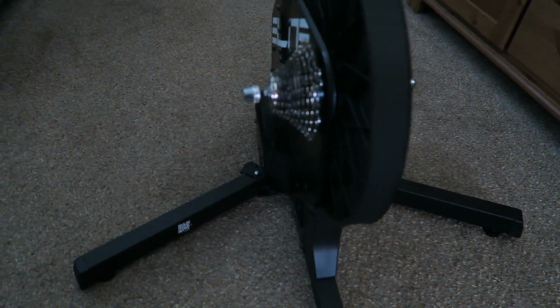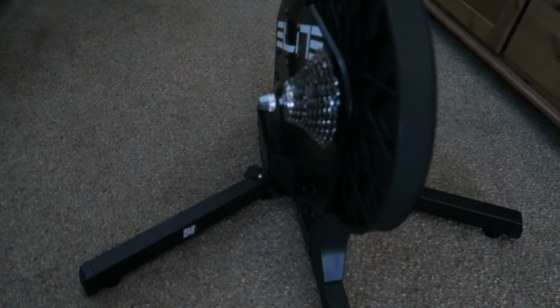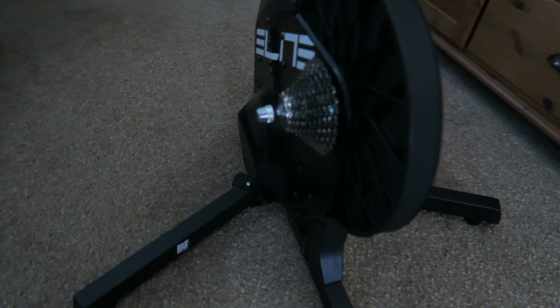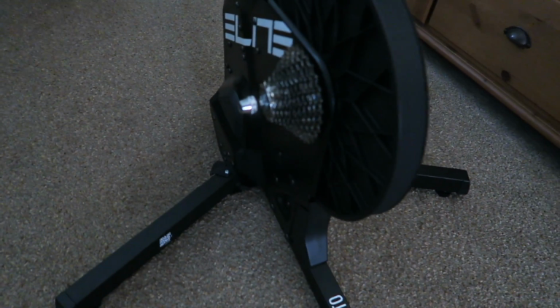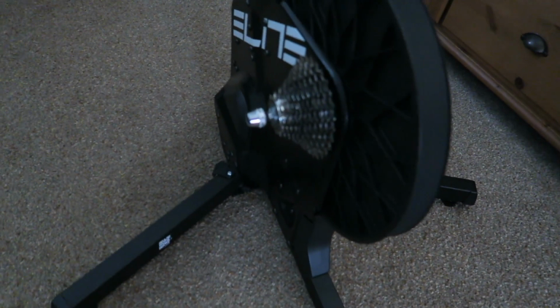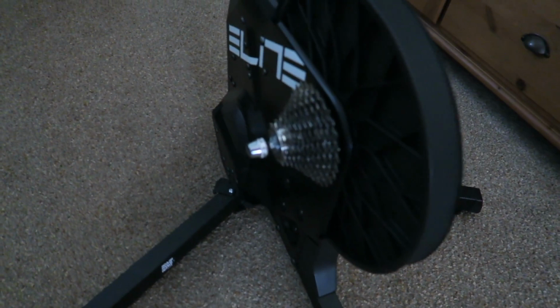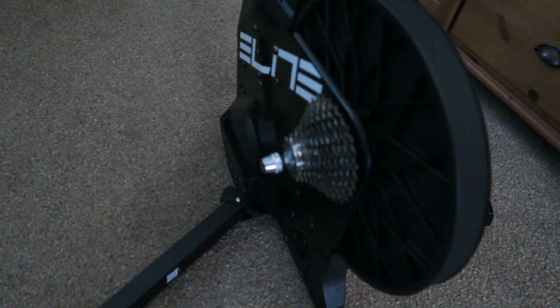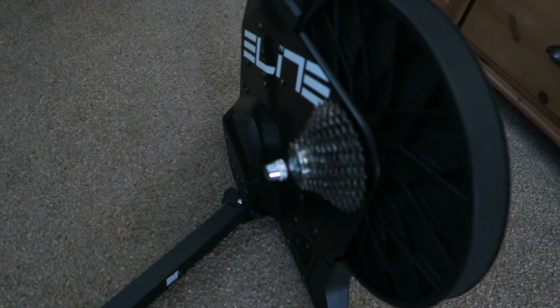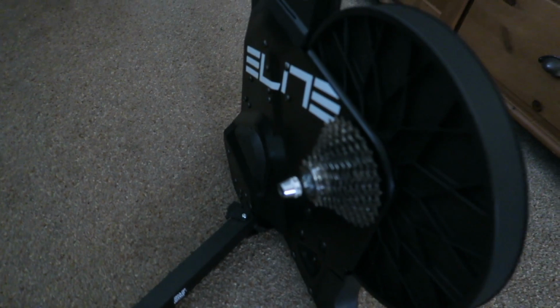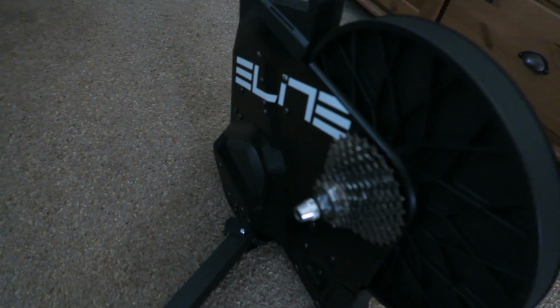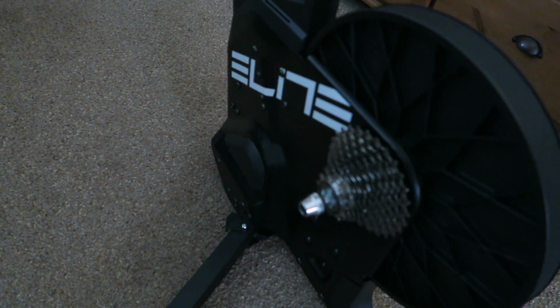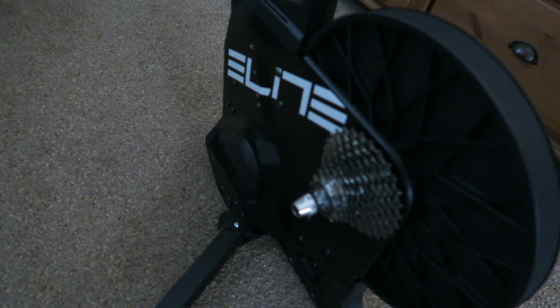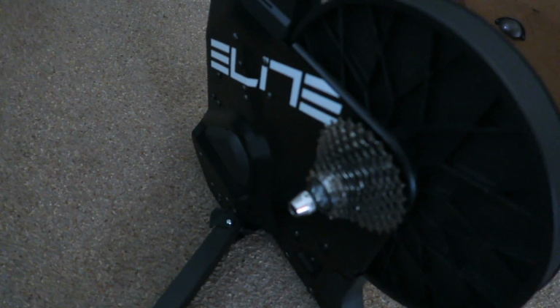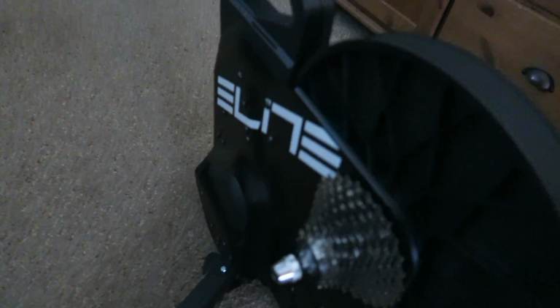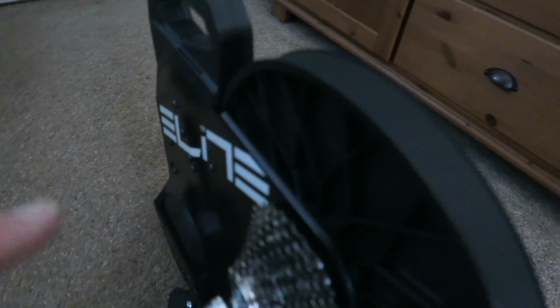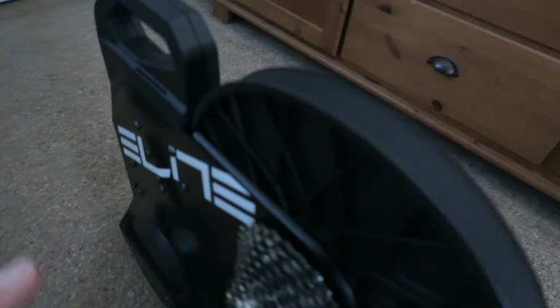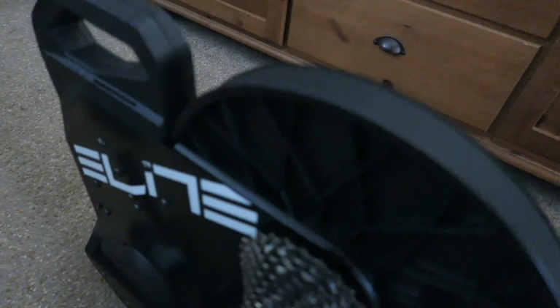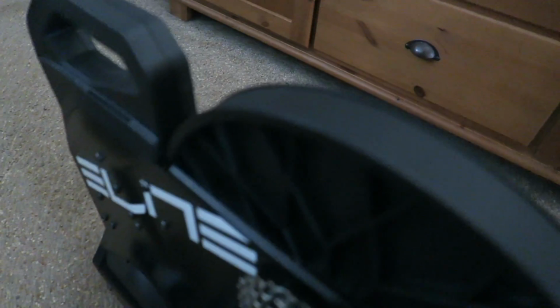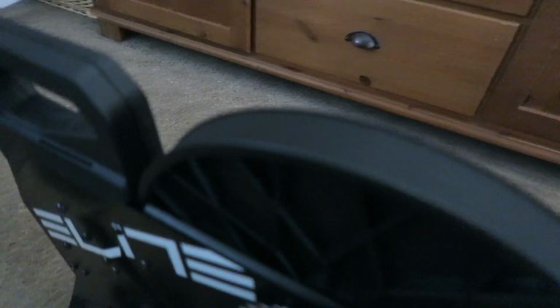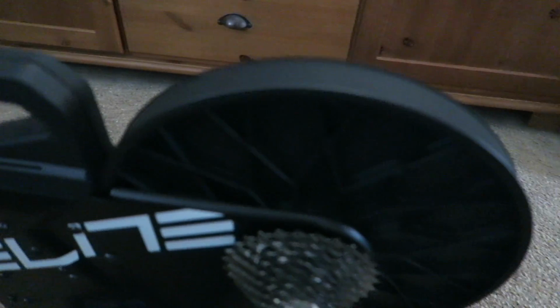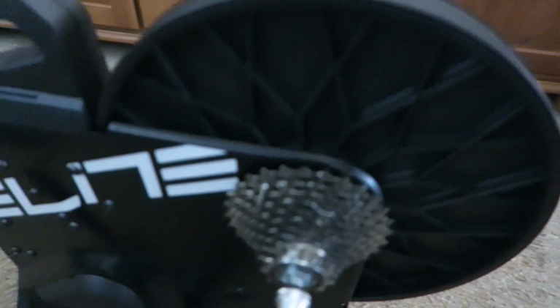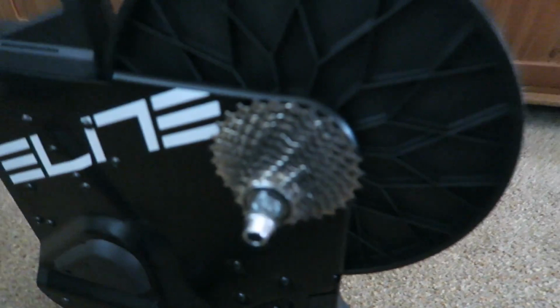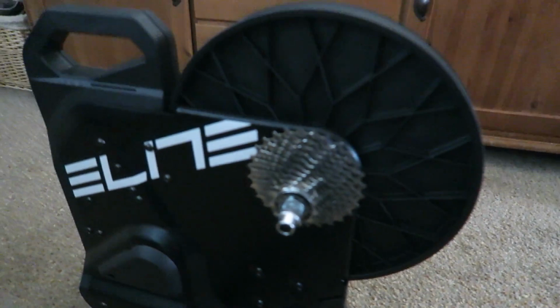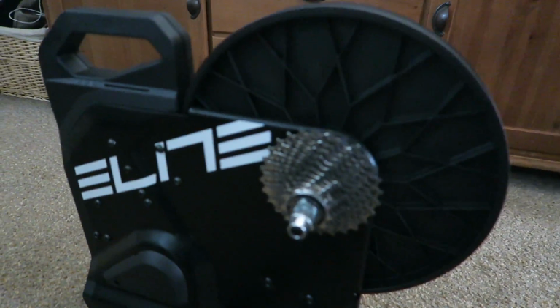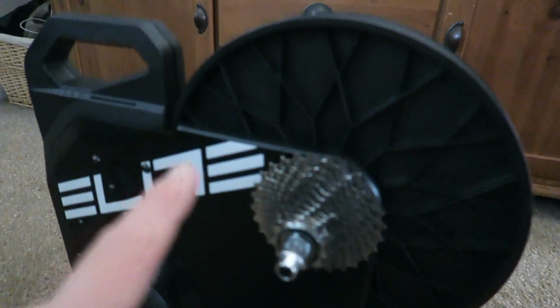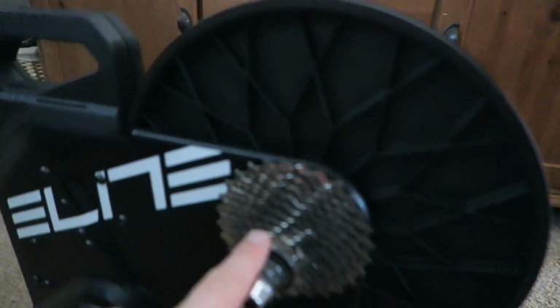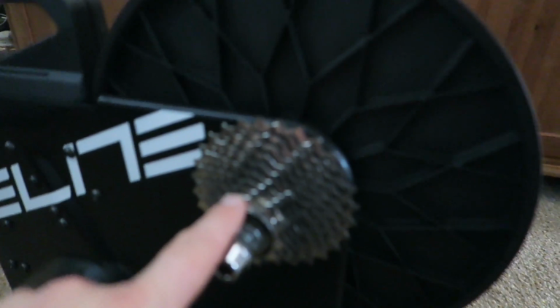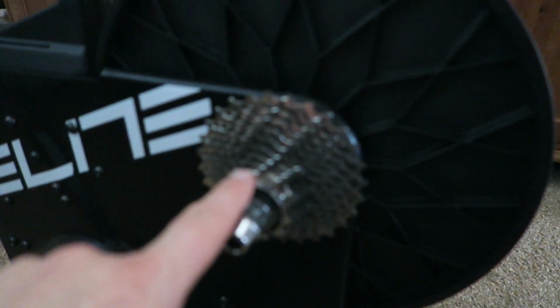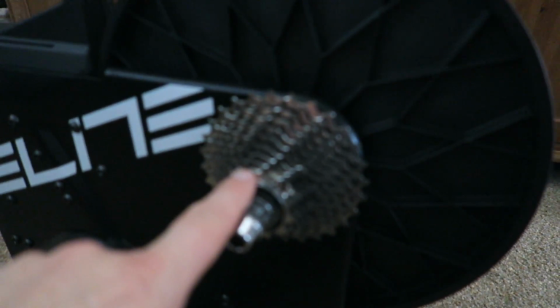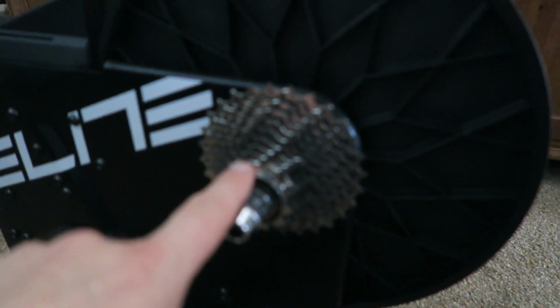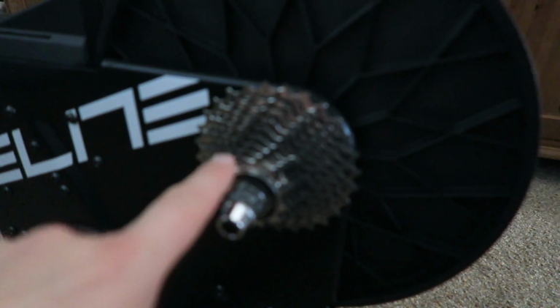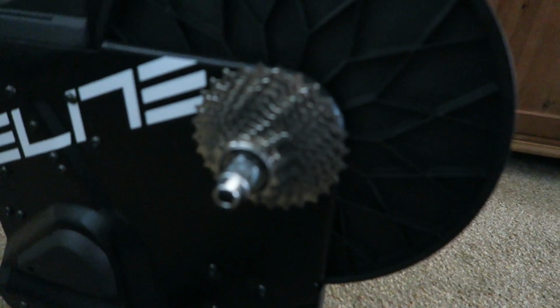It's an absolutely cracking piece of kit. If you saw the unboxing vlog last week, it already comes fitted with an 11-32, 11-speed cassette.